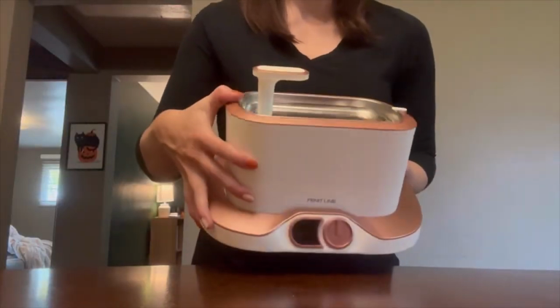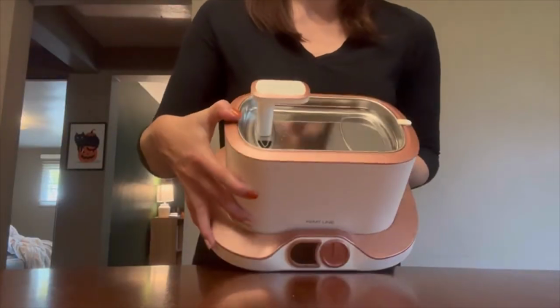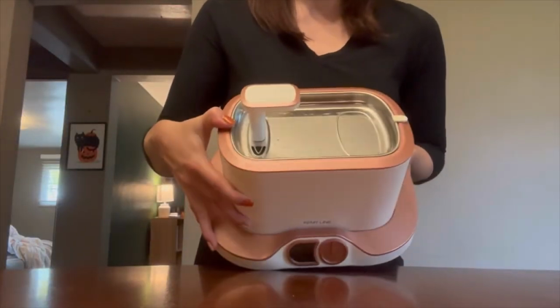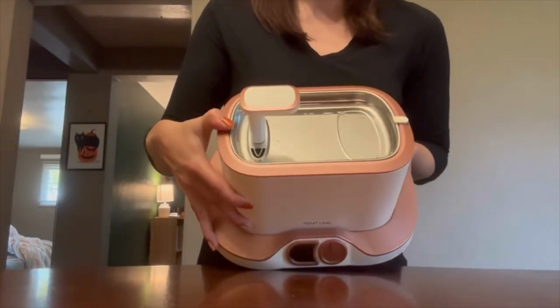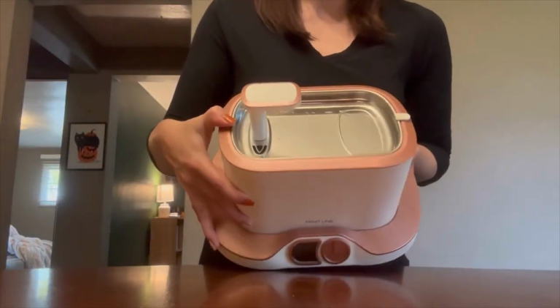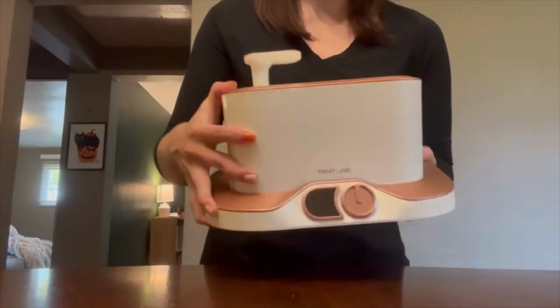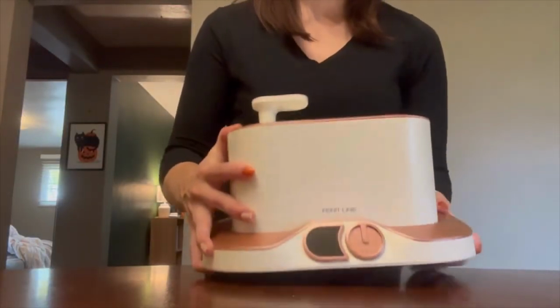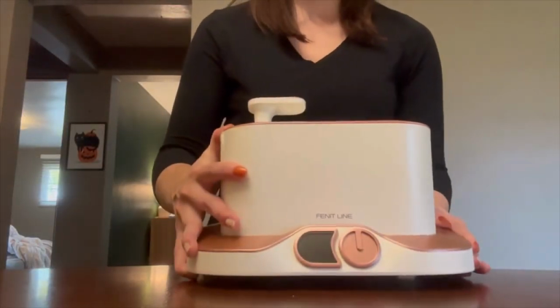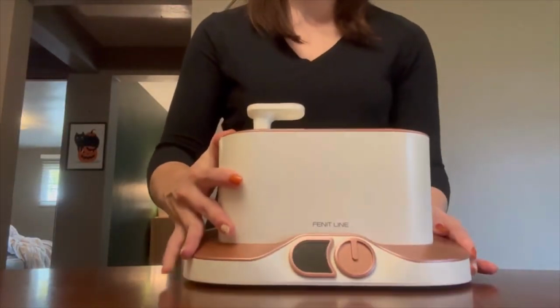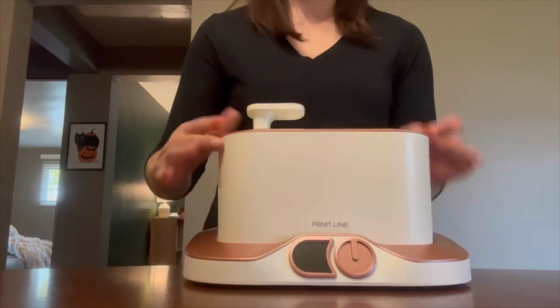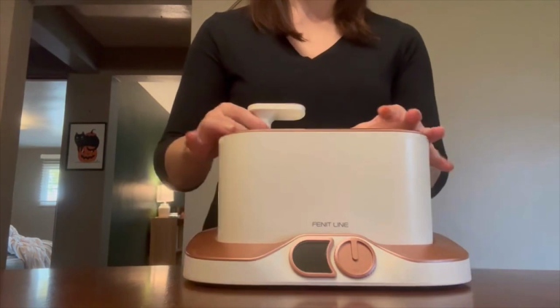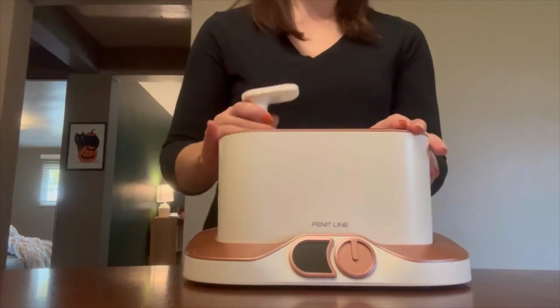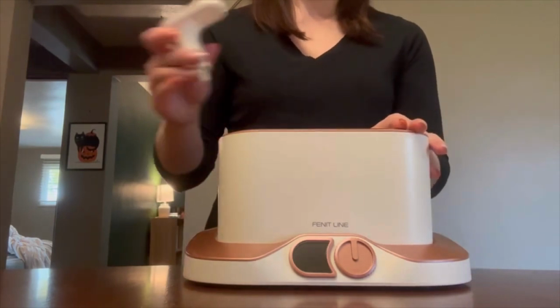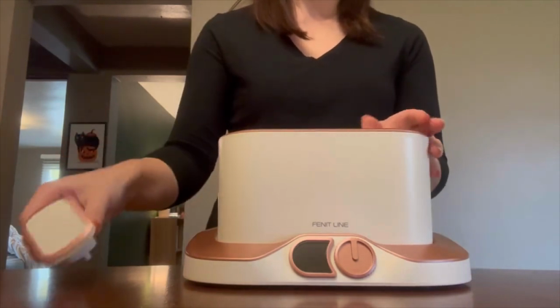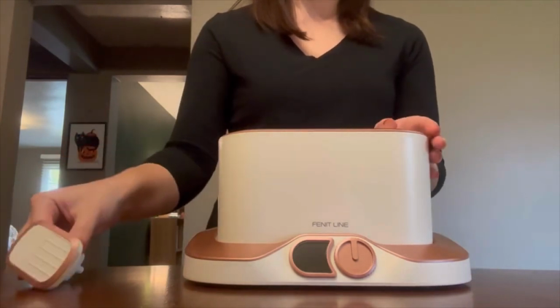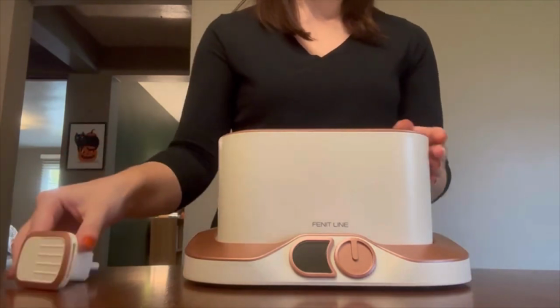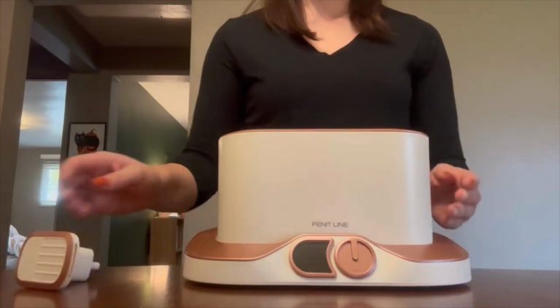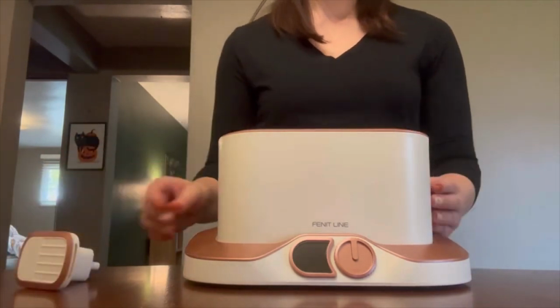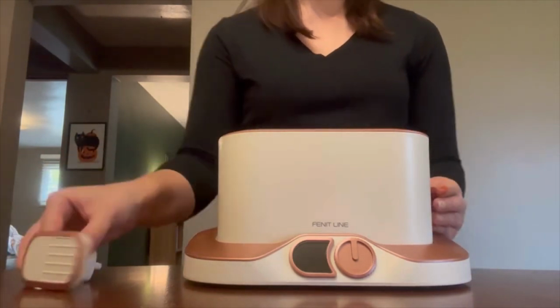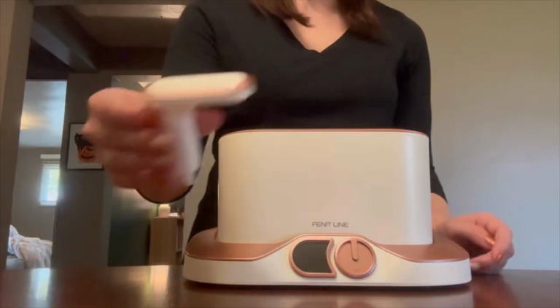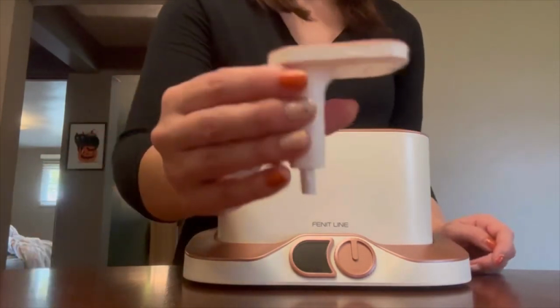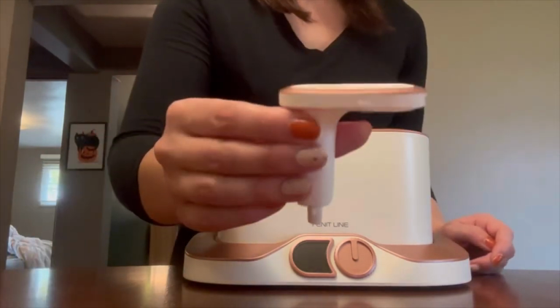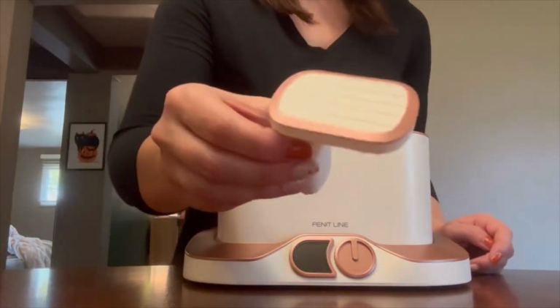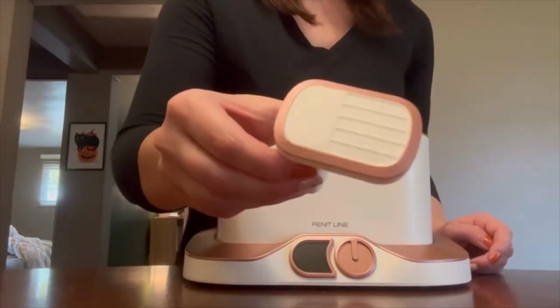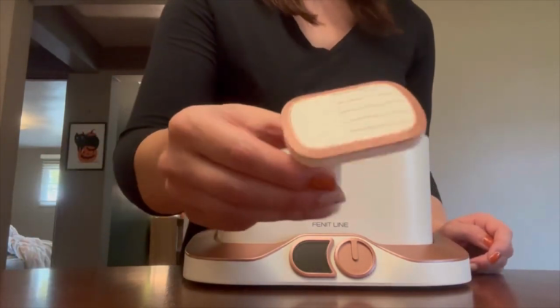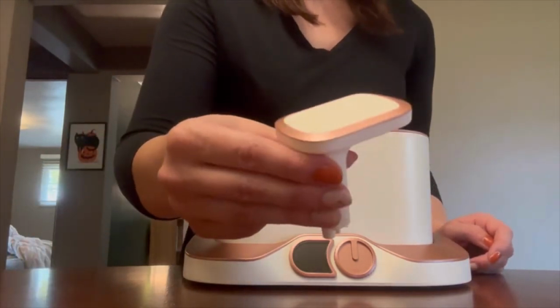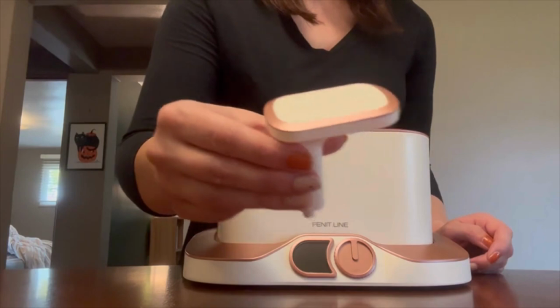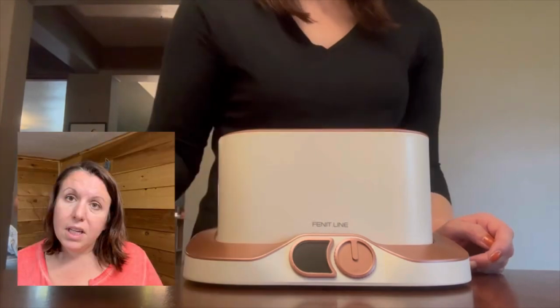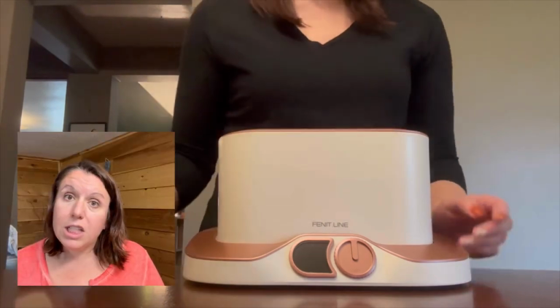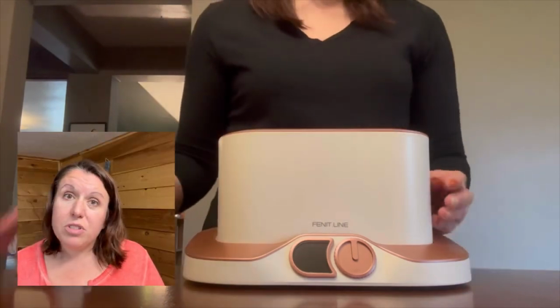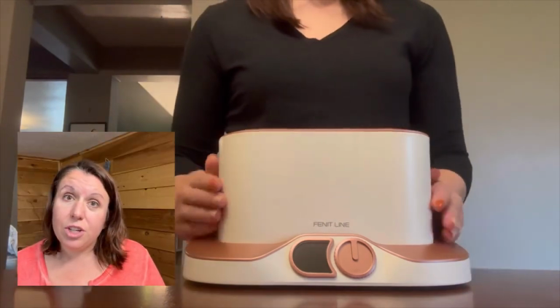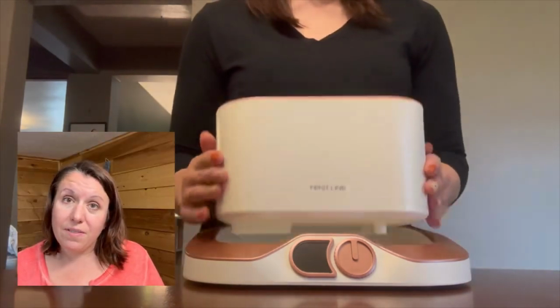The FiniteLine Cat Water Fountain's anti-tumble design and unhindered mobility, along with it being a breeze to clean, is all part of its game-changing unified design. It's precision crafted.